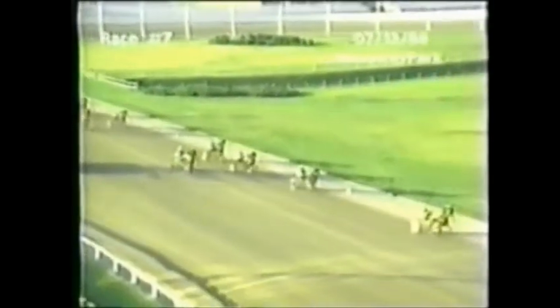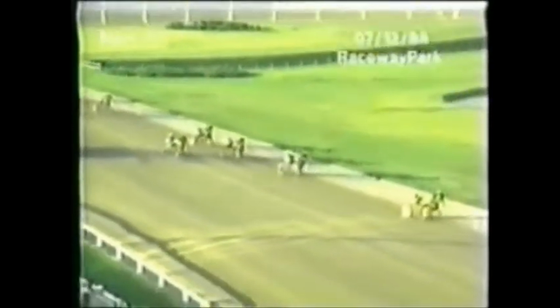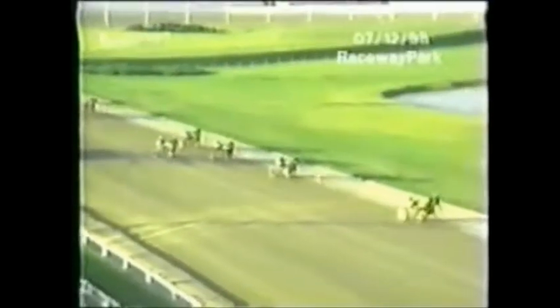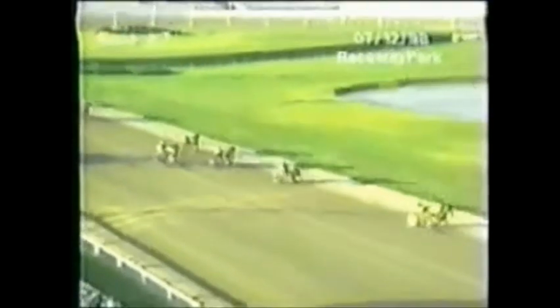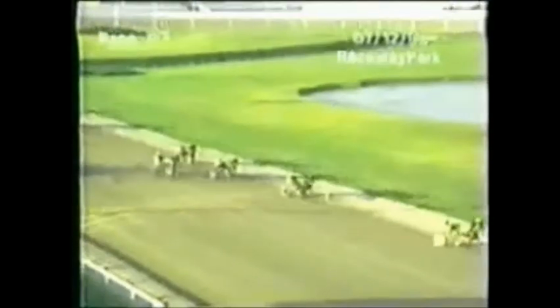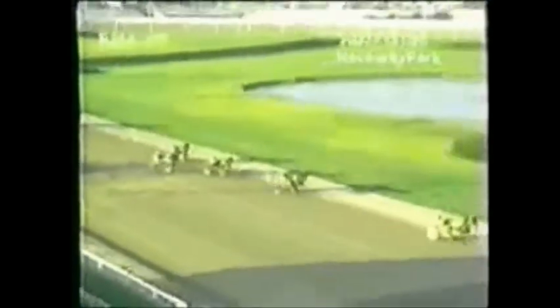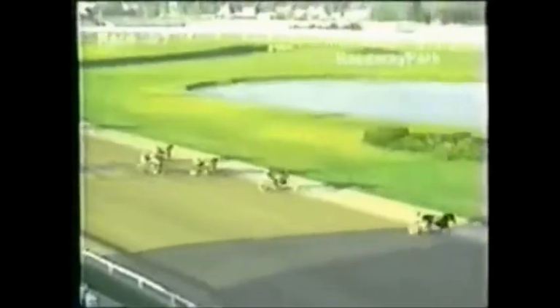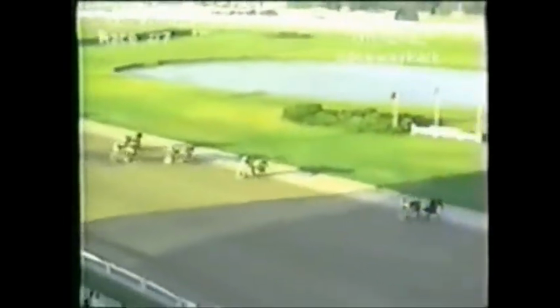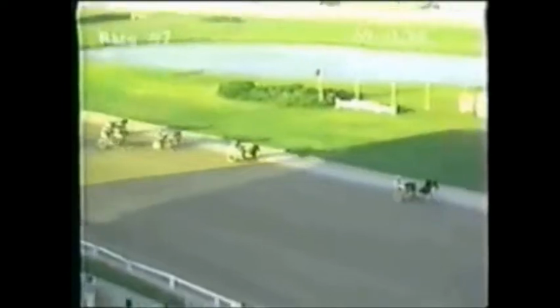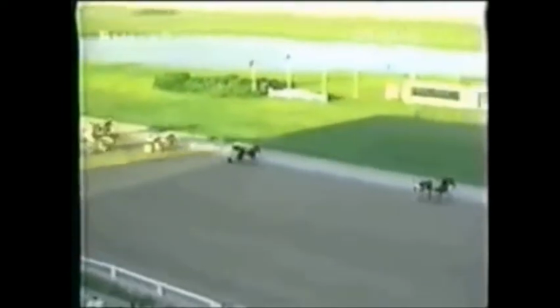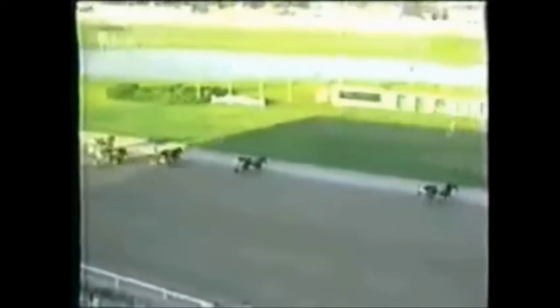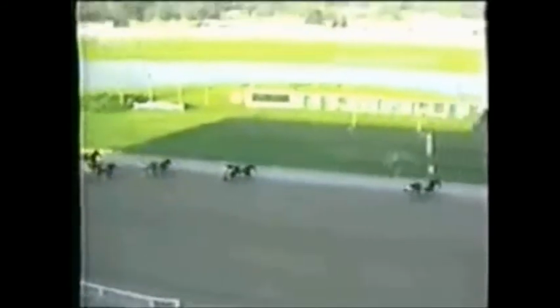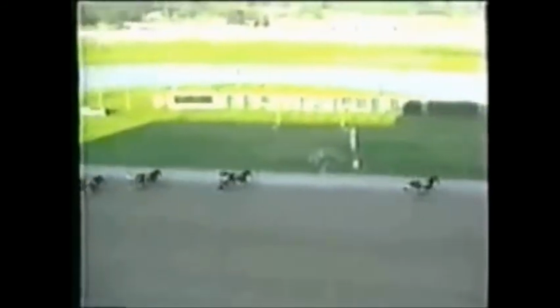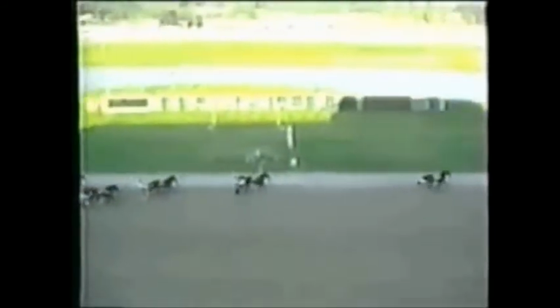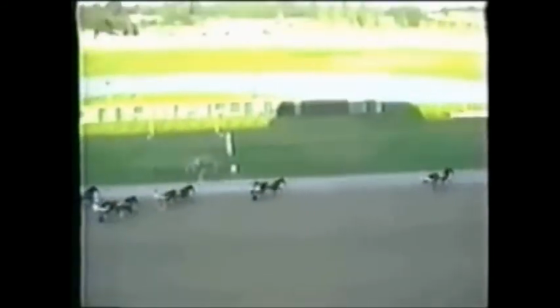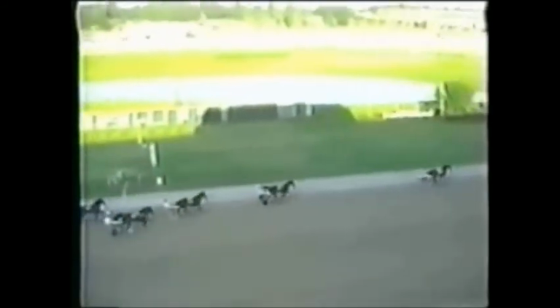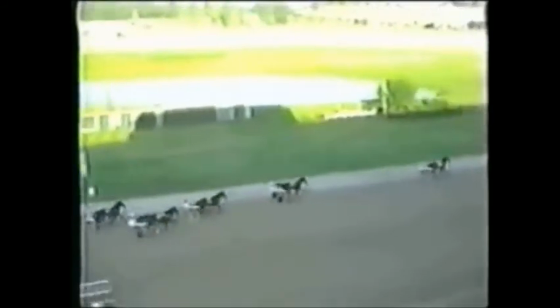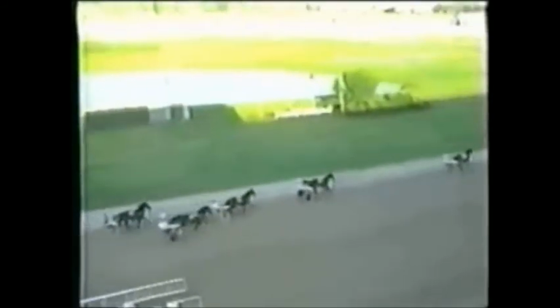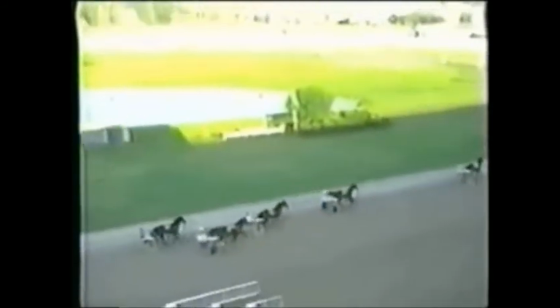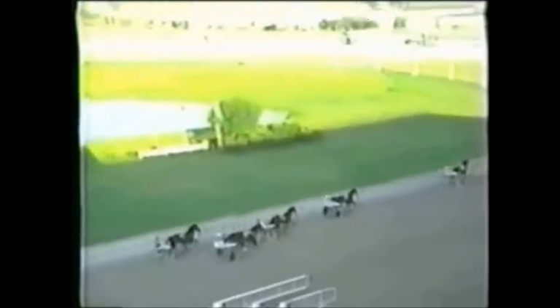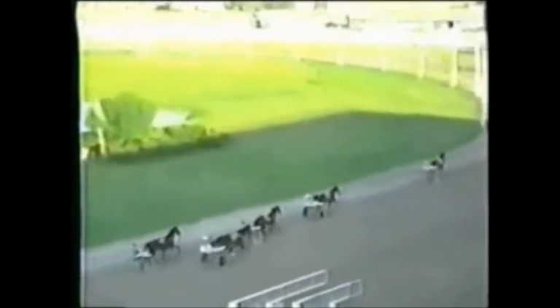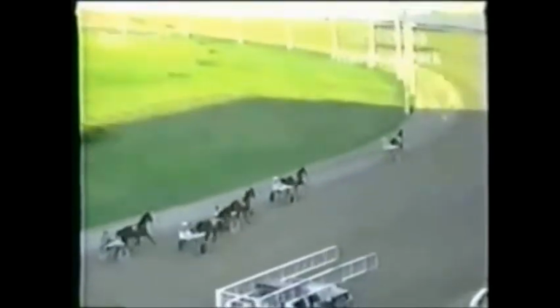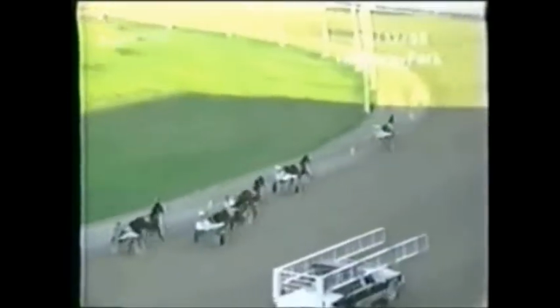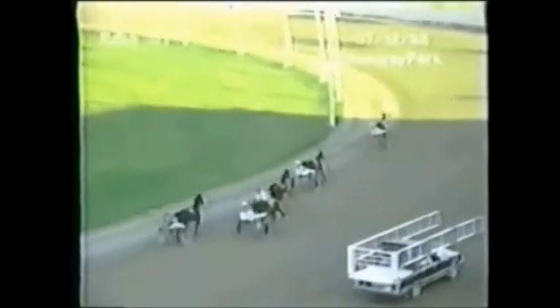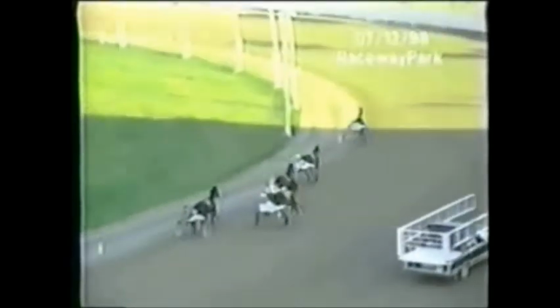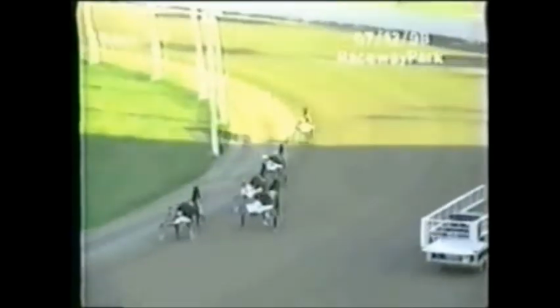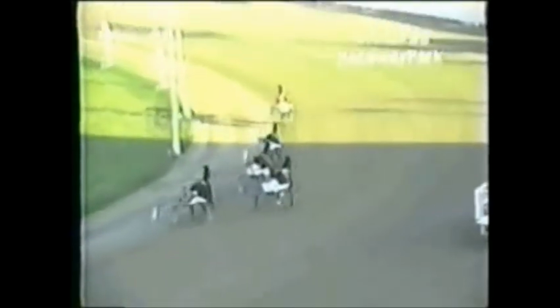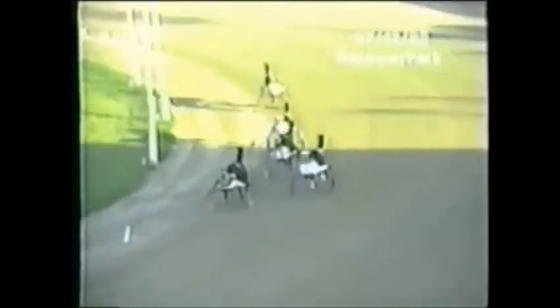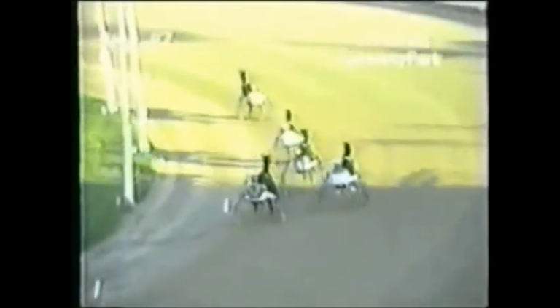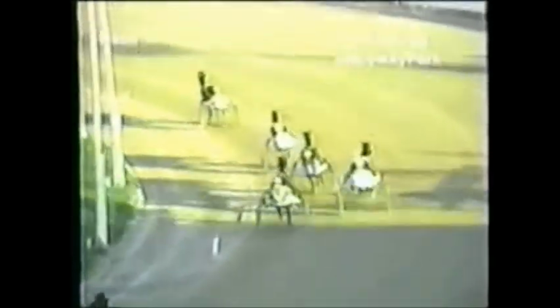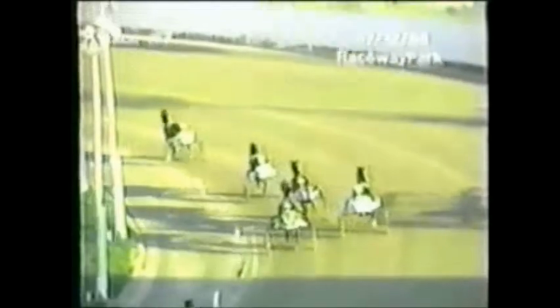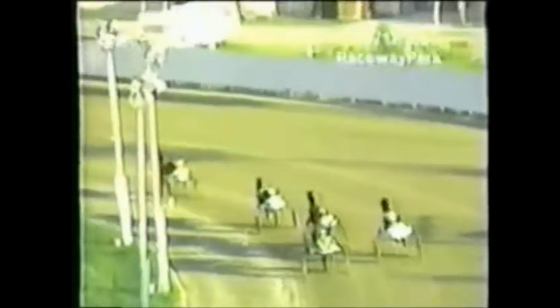Third on the outside — after making a break, that's Striking beauty. Fourth, it's Sand Cream. Fifth on the inside — that's Positively Striking. Then it's a gap of ten lengths back to Carry the Wind, who races in six. Seventh on the outside — after making a break, Scoring Delight. Outback Special is the trailer.